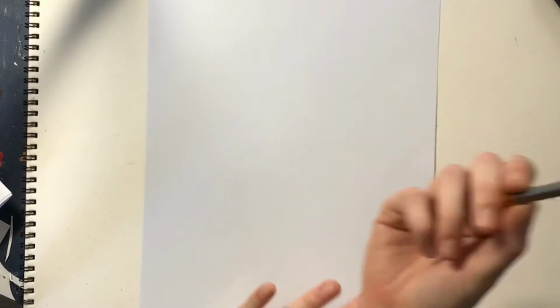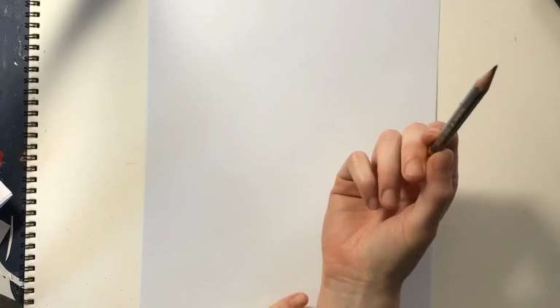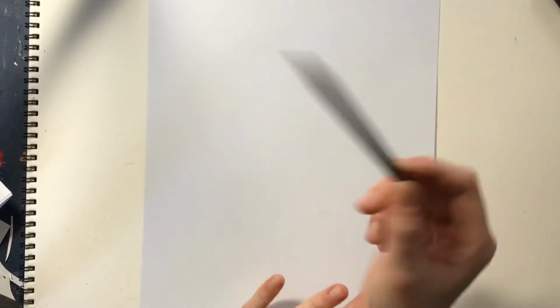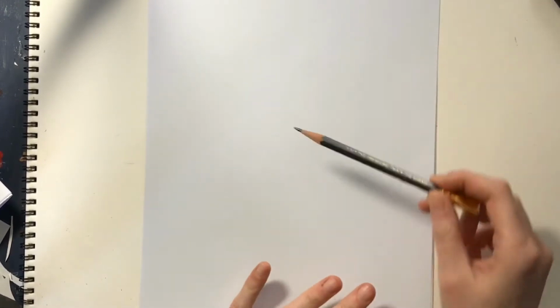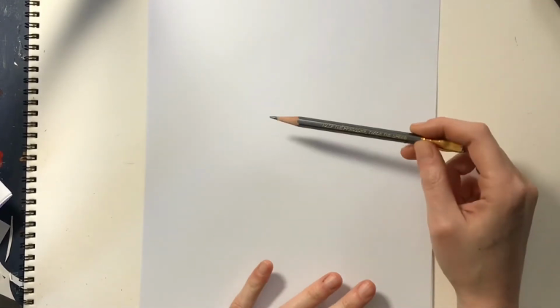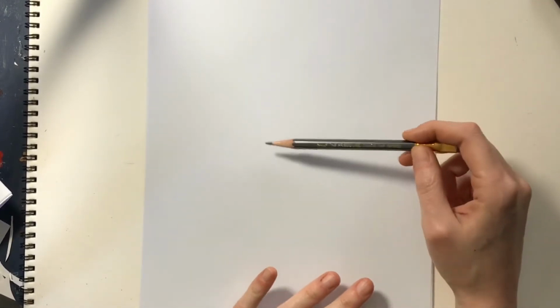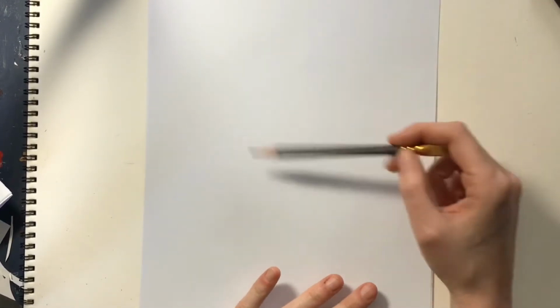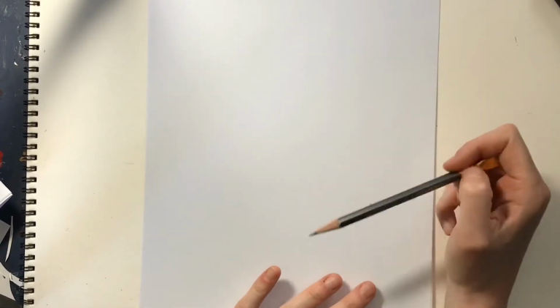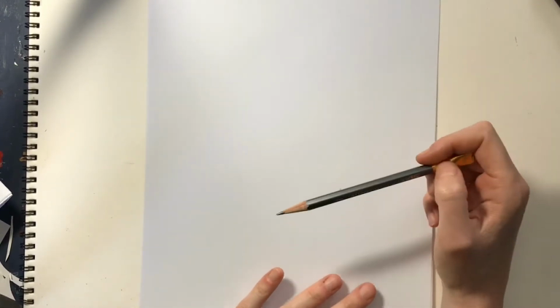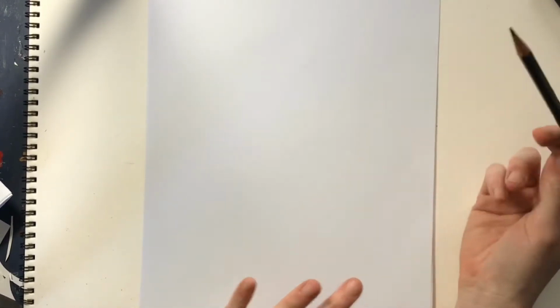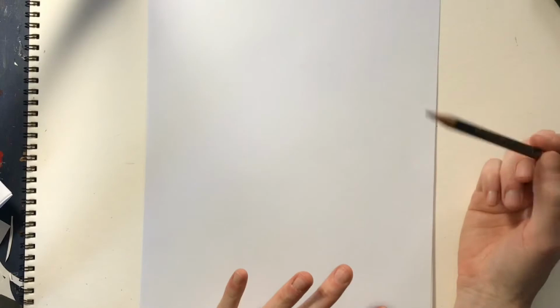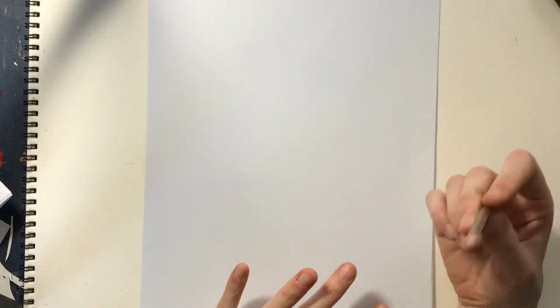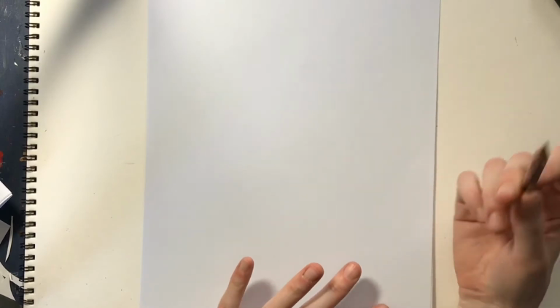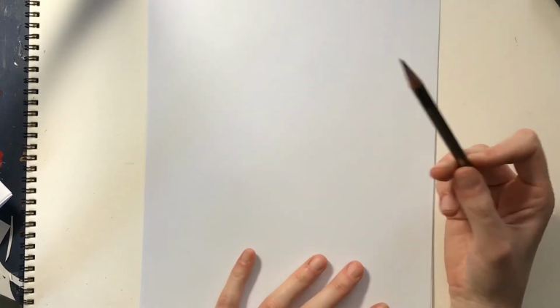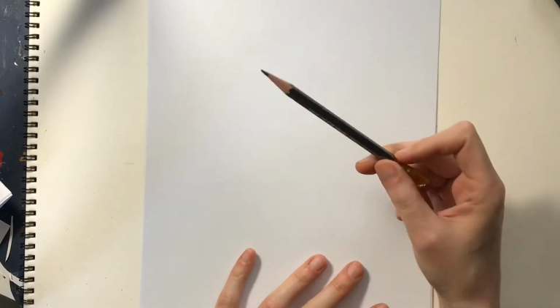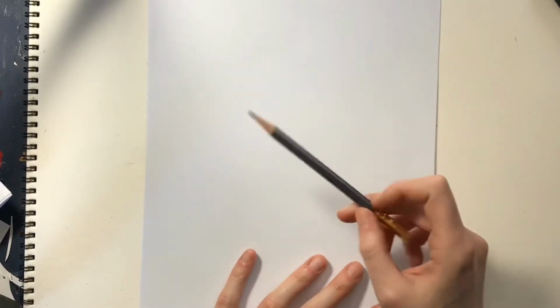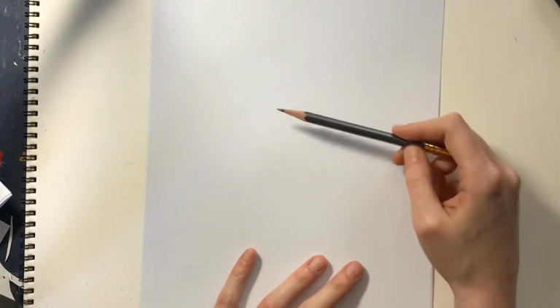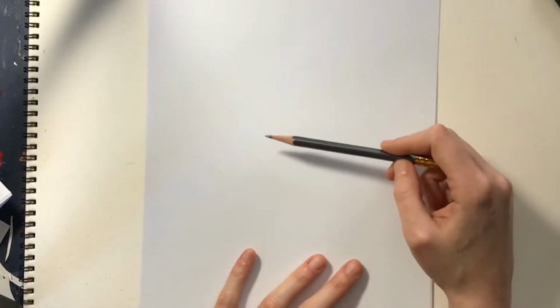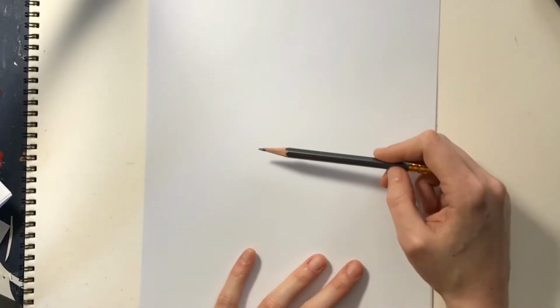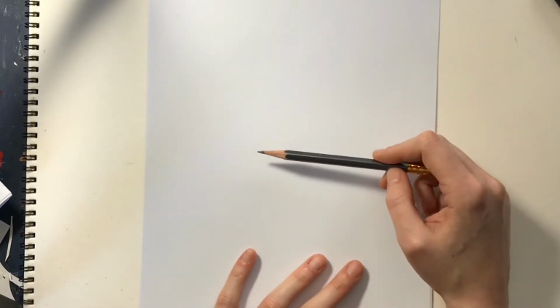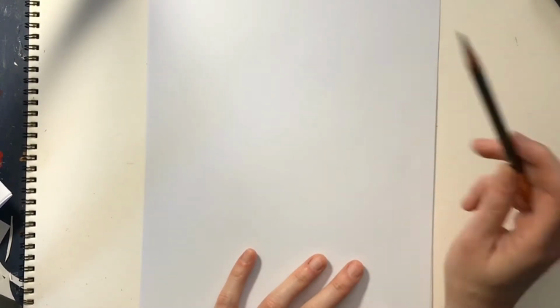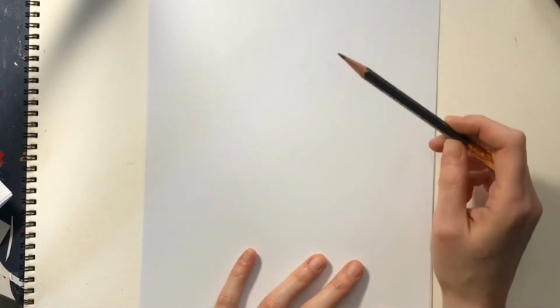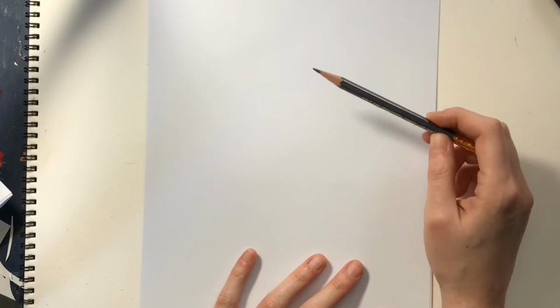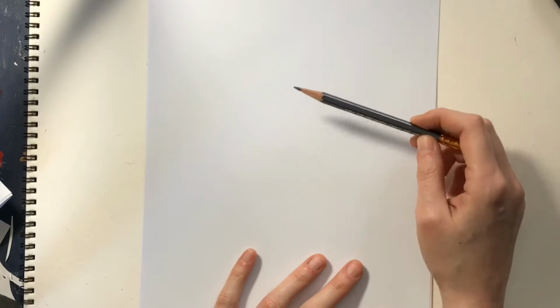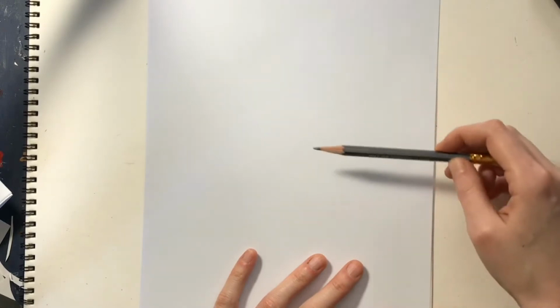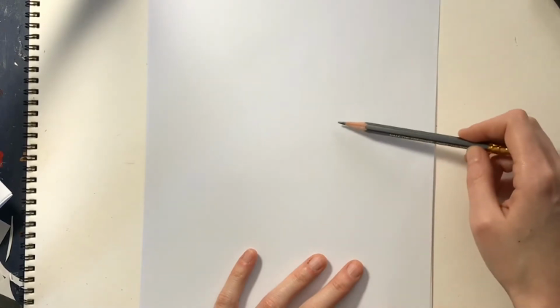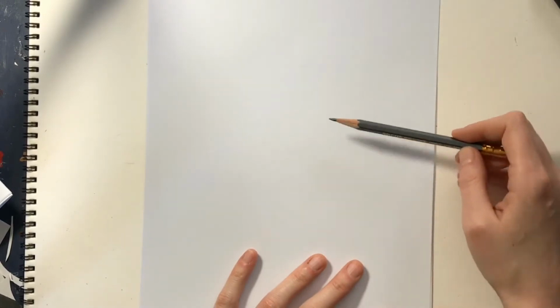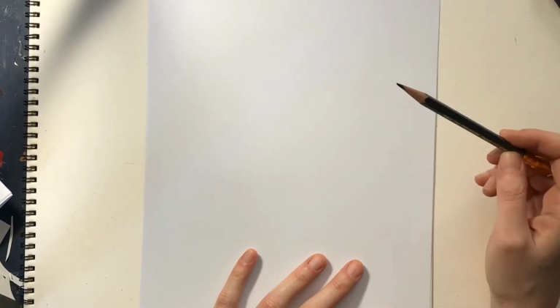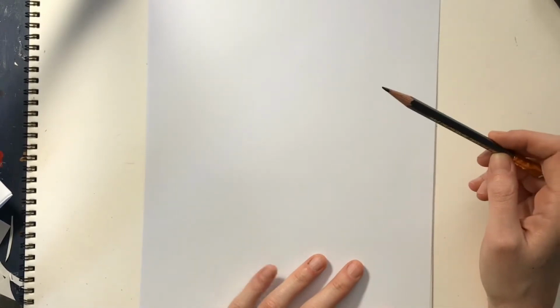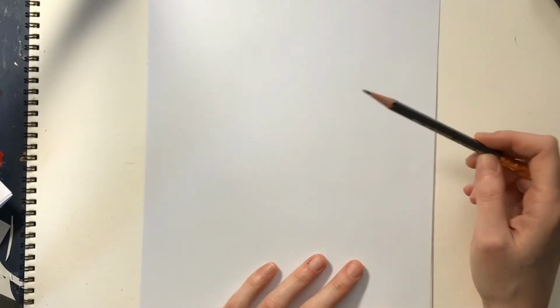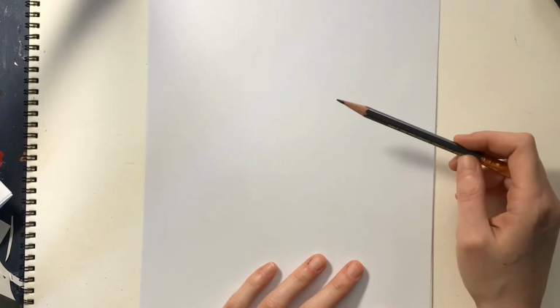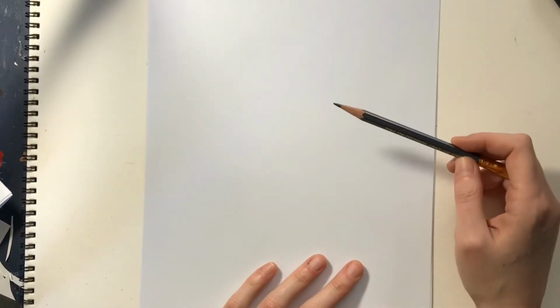I'm going to use a pencil, and of course you can use a pencil, you can use a pen, marker, anything you like, but I'm going to be breaking this down into simple shapes. So you might want to use a pencil to start. We're going to draw an alpaca when it's still nice and fluffy.